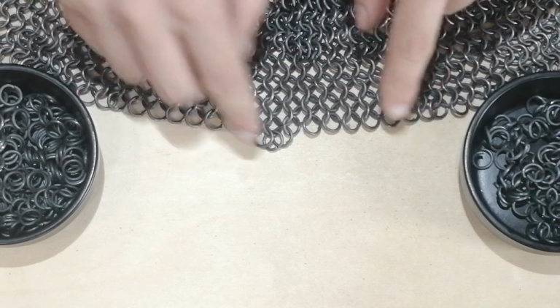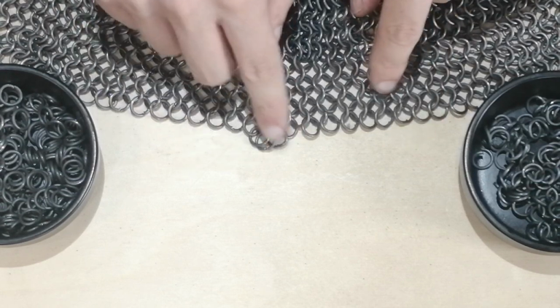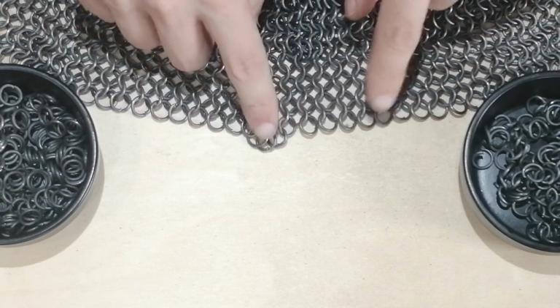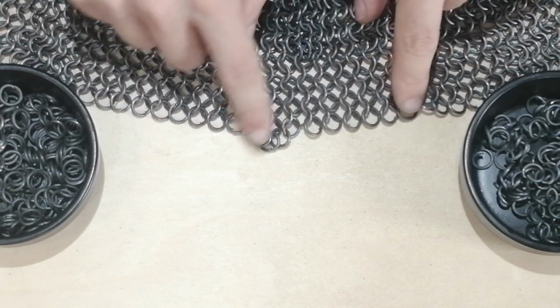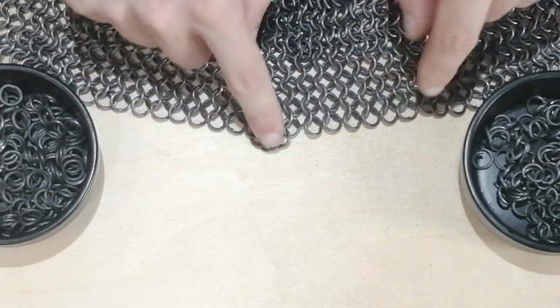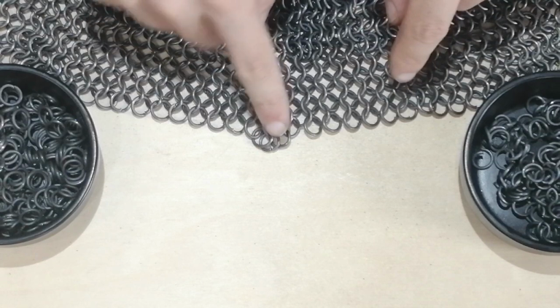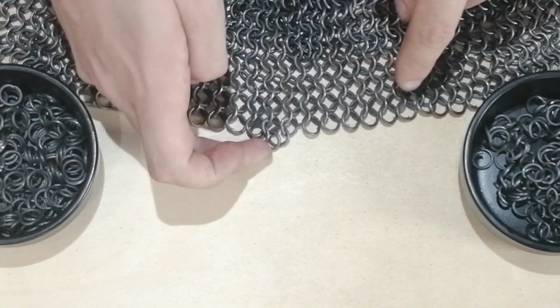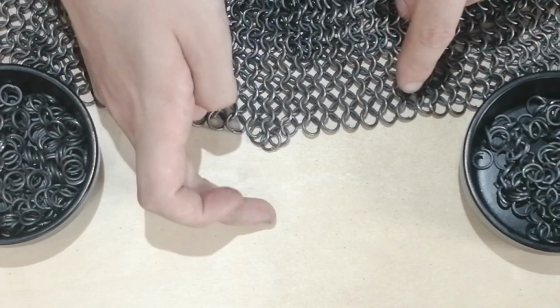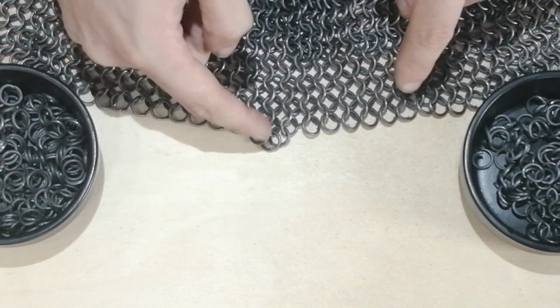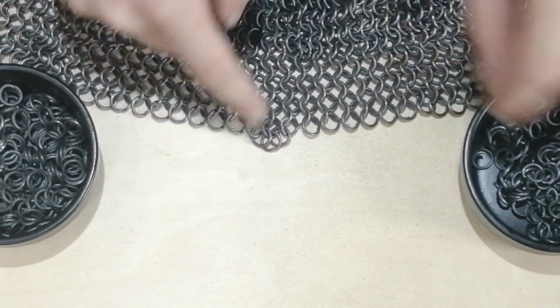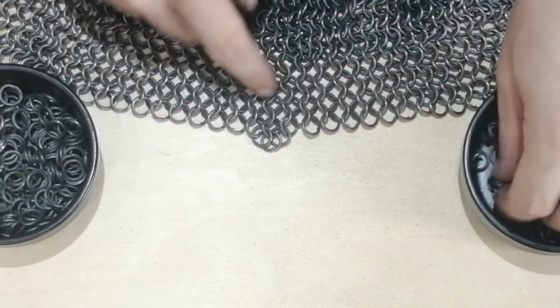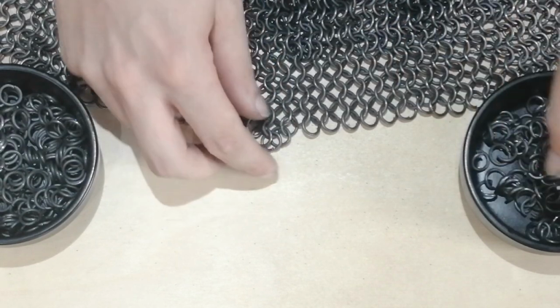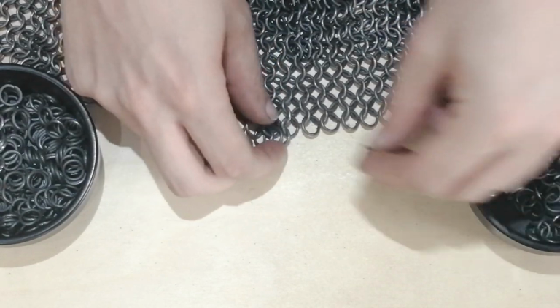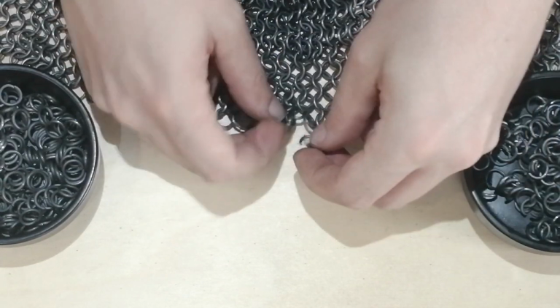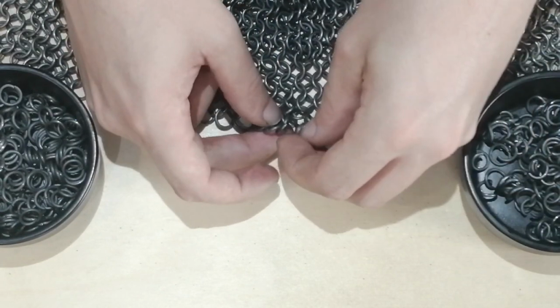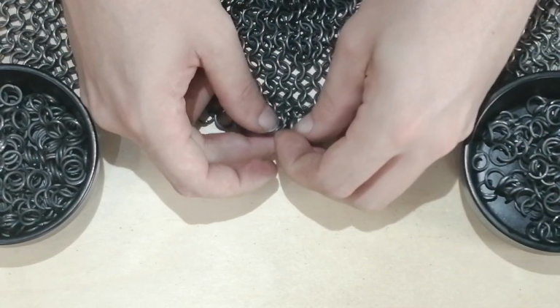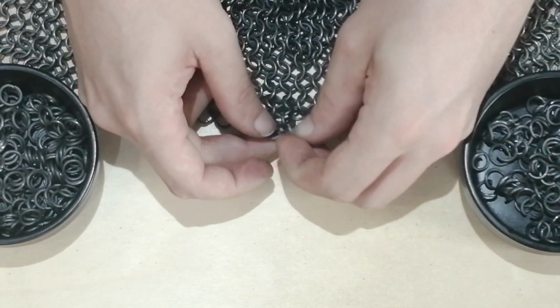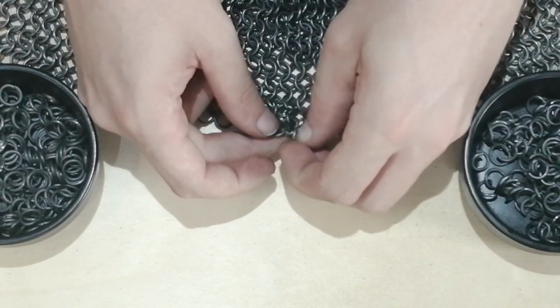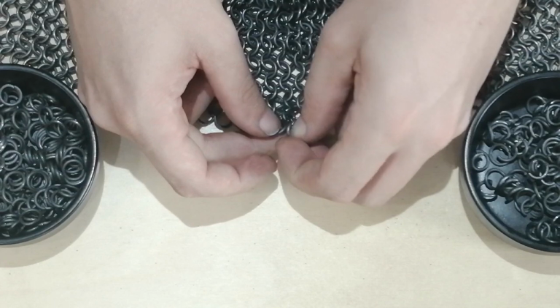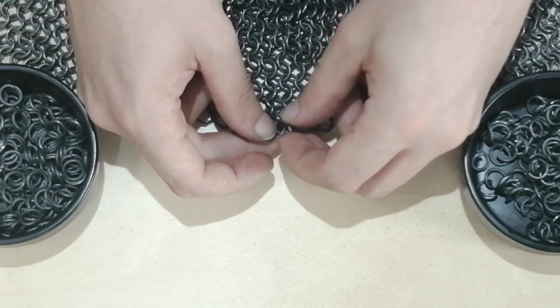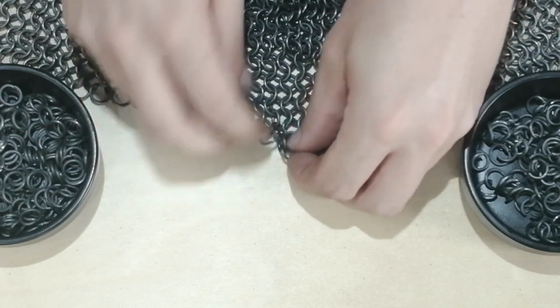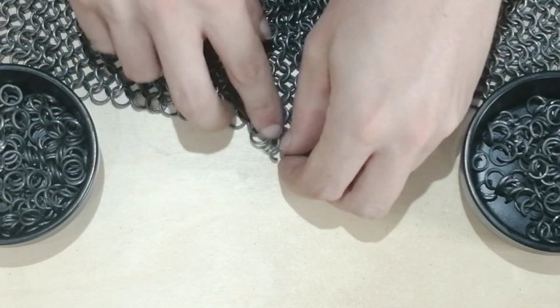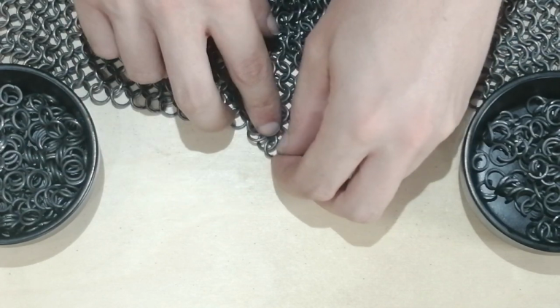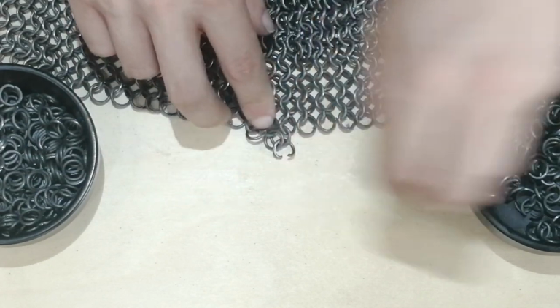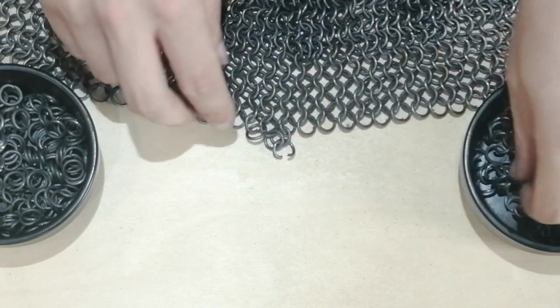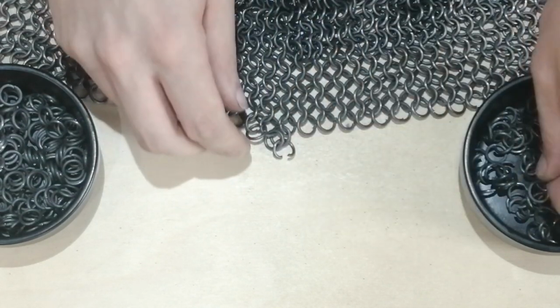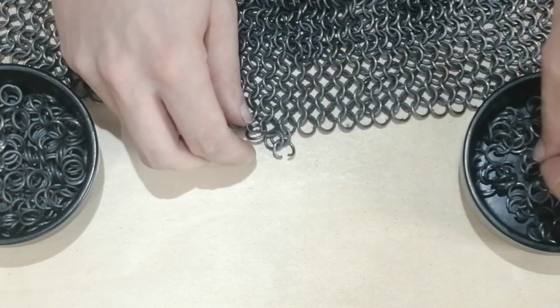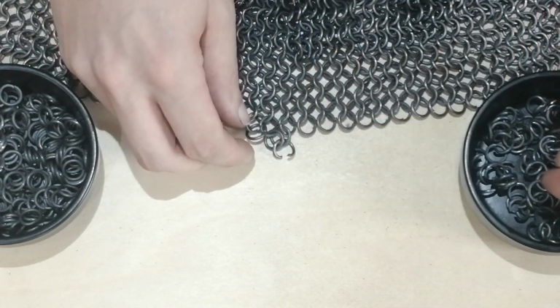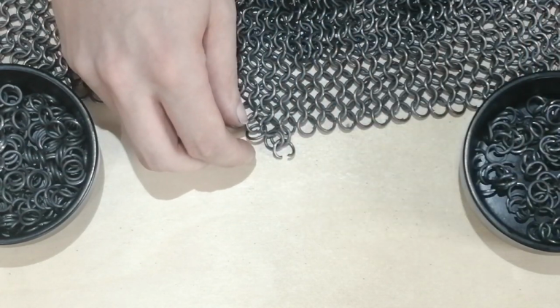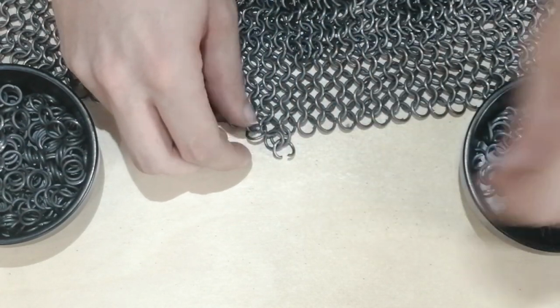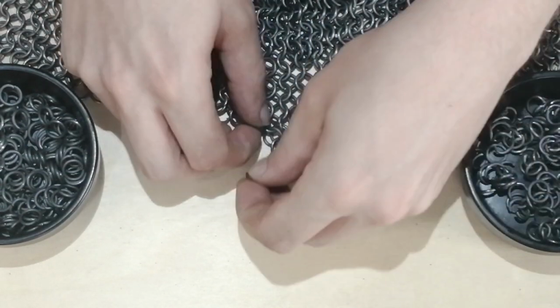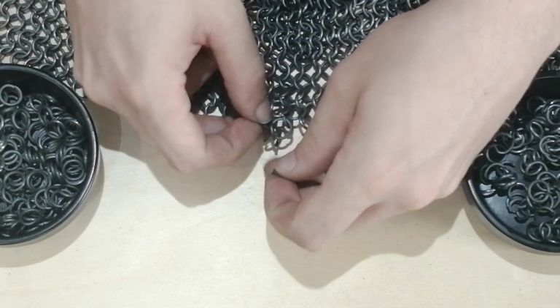And then when it gets to the second row on top of these, you just add in a ring. And there you have a row with an expansion.